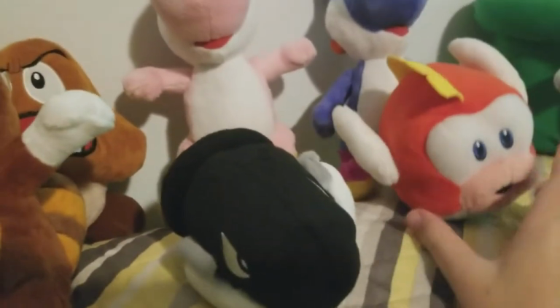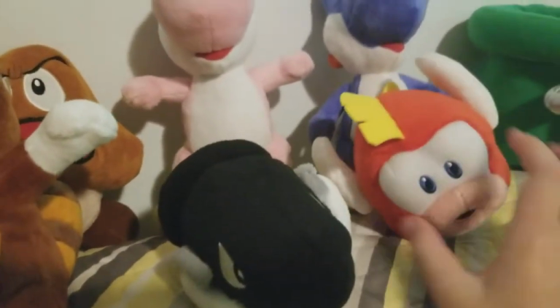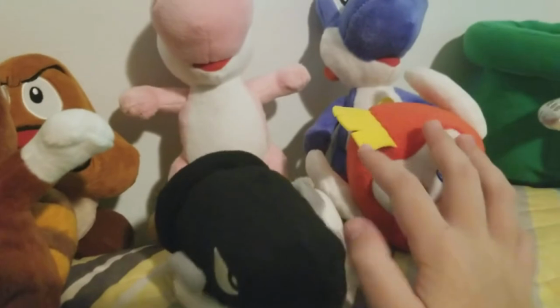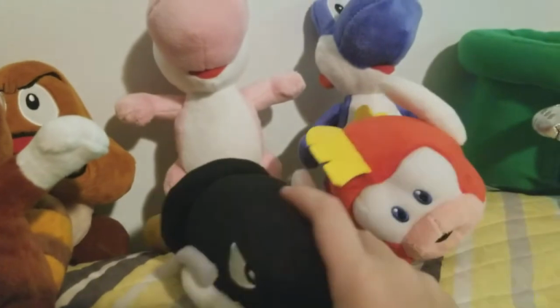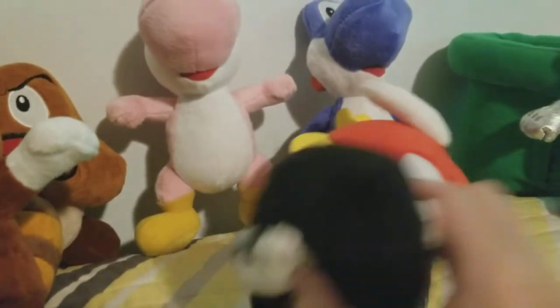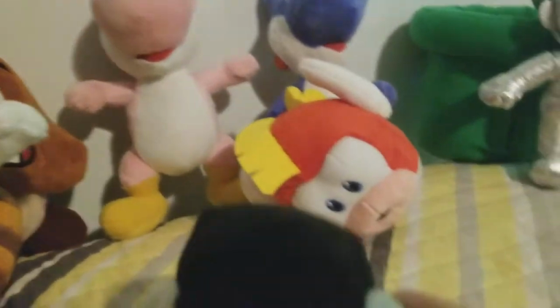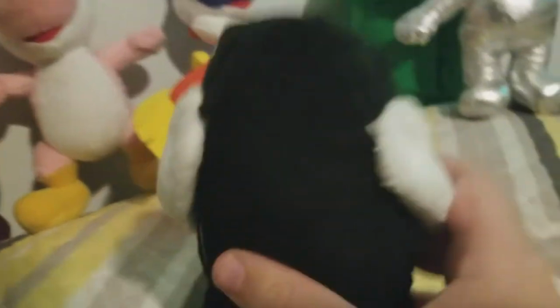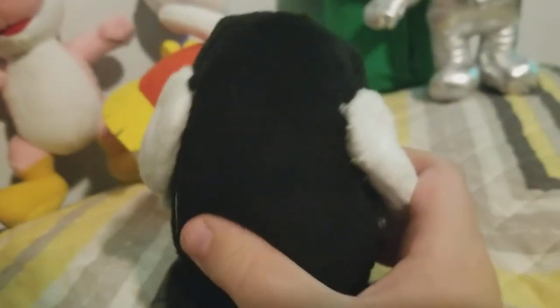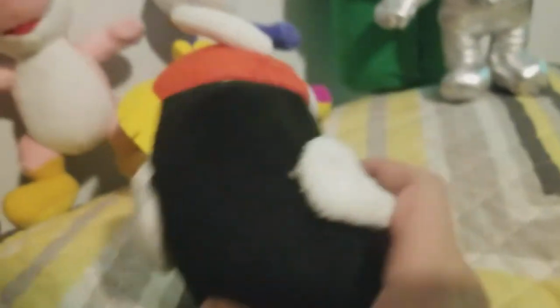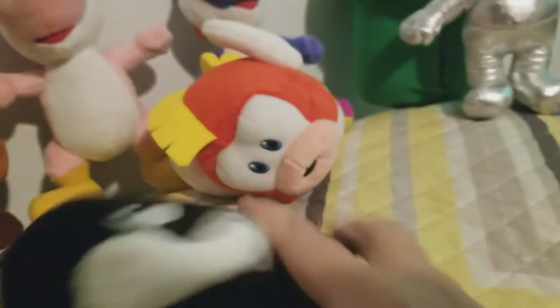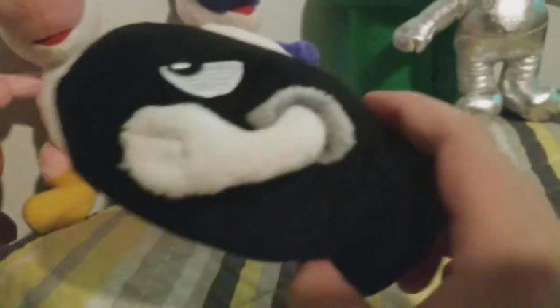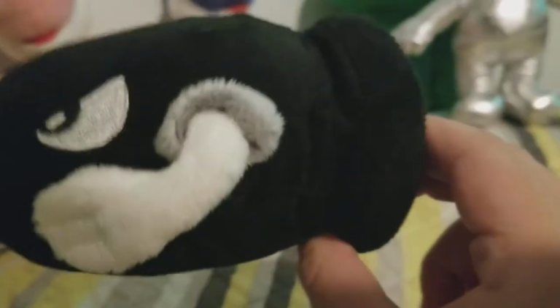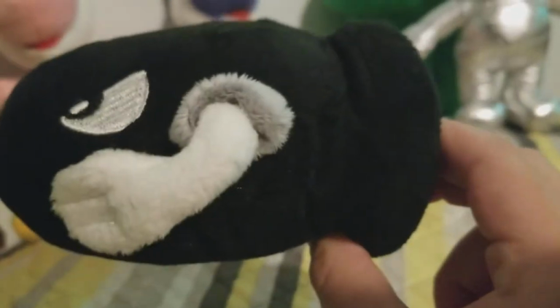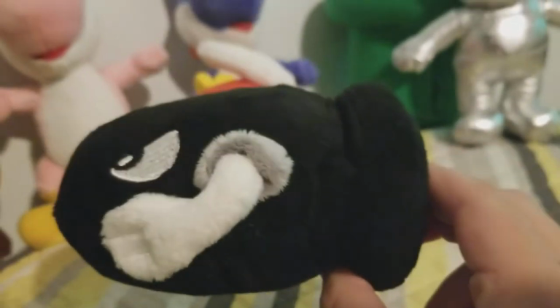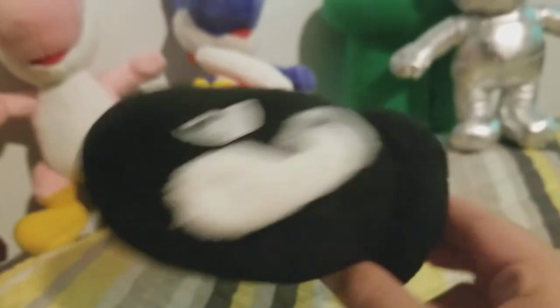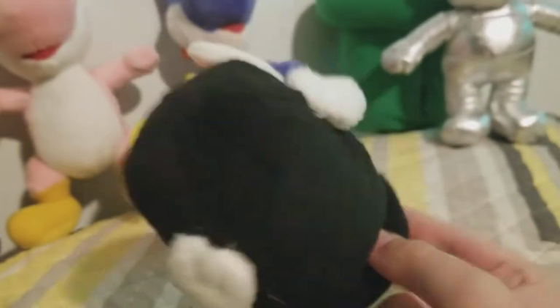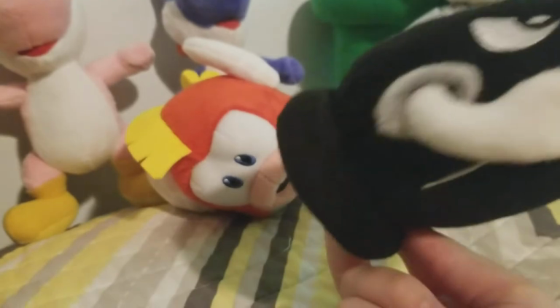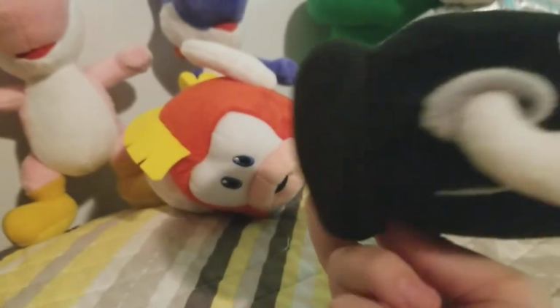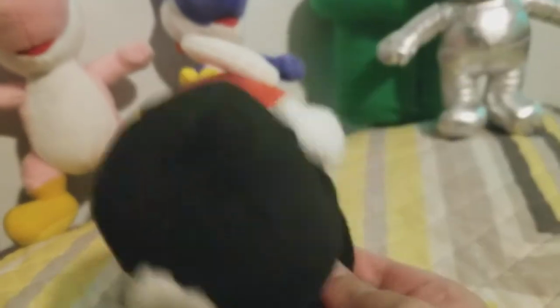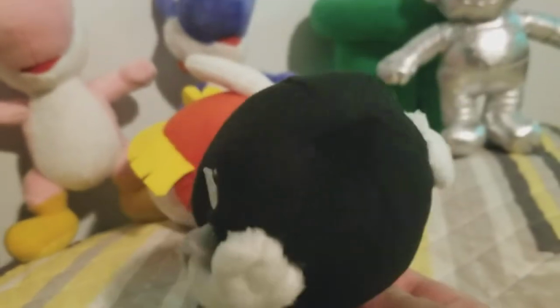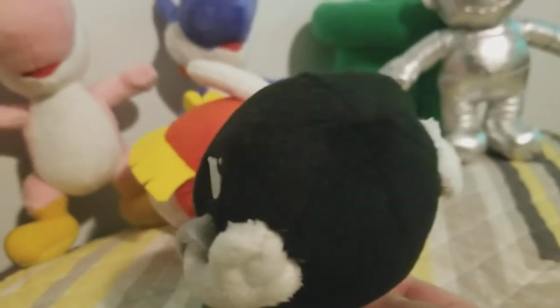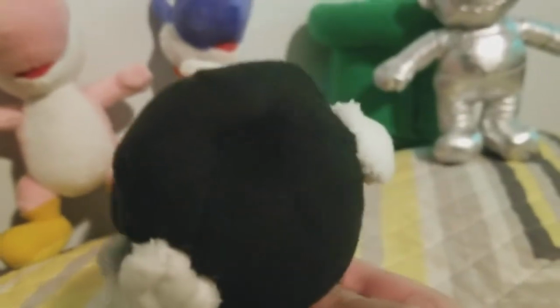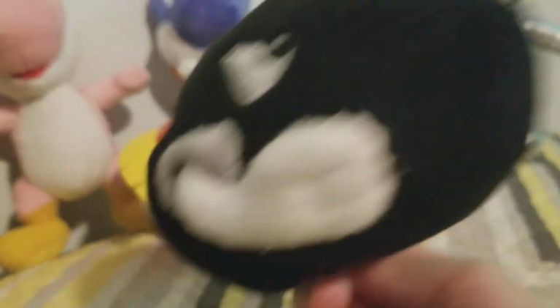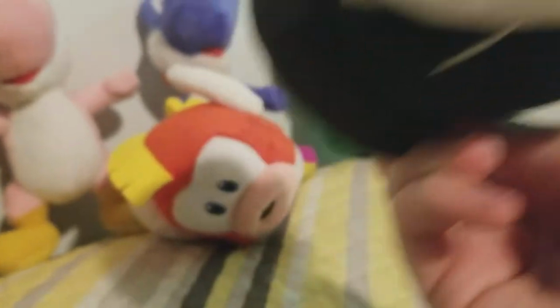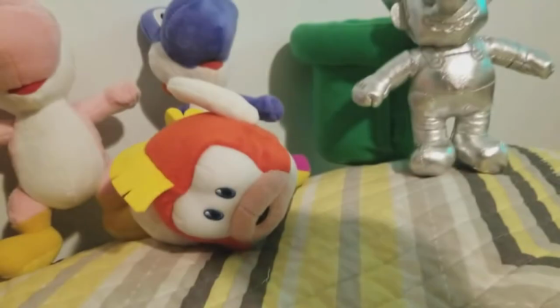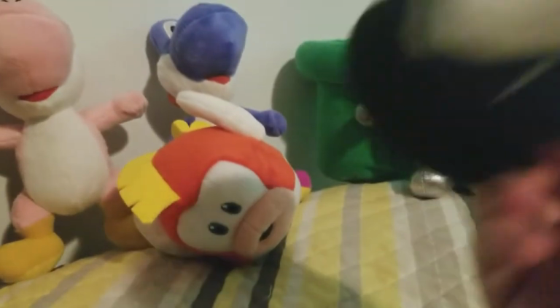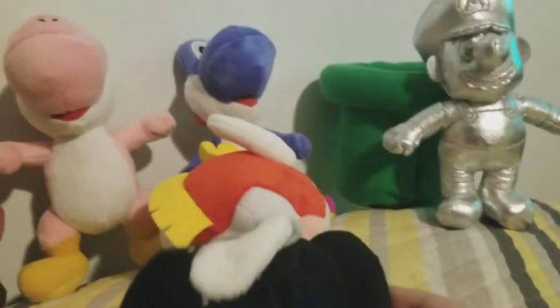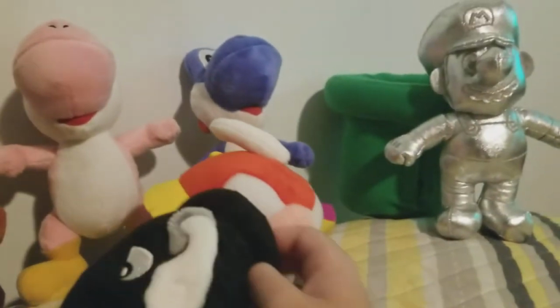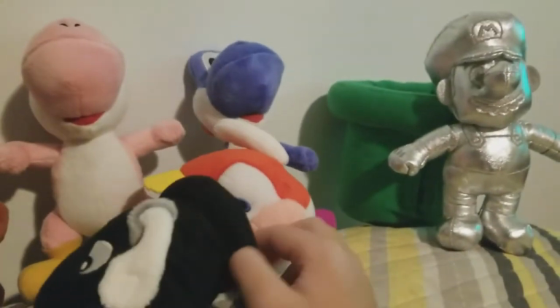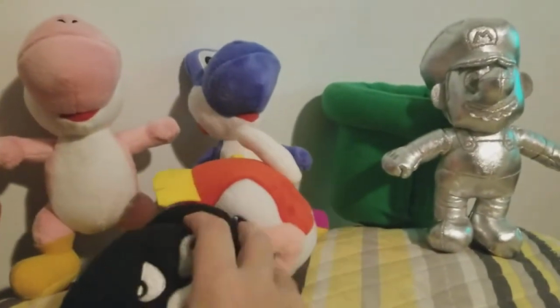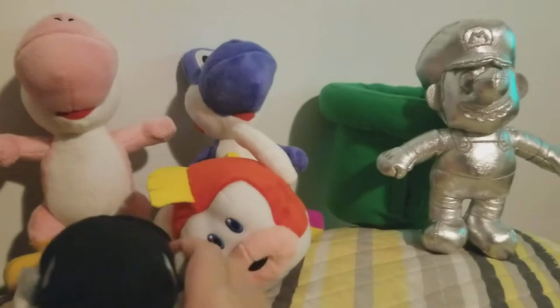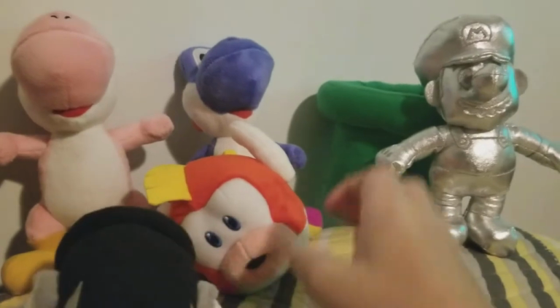The next plush I'm going to show you is Bullet Bill. Very good plush — I love this one, the detail is amazing.